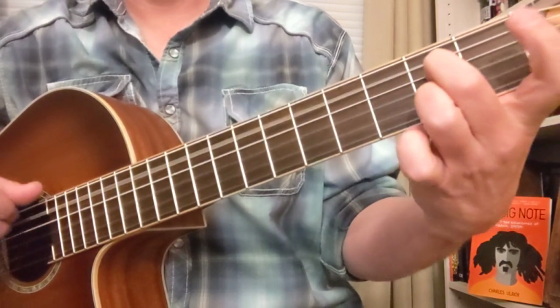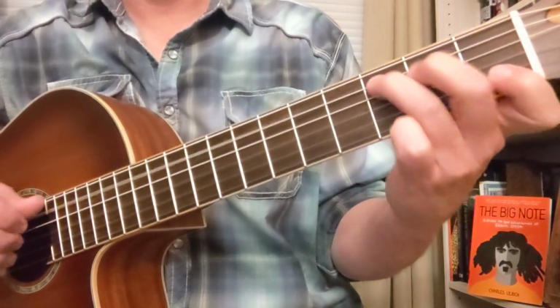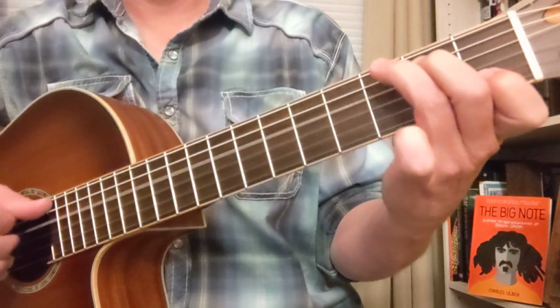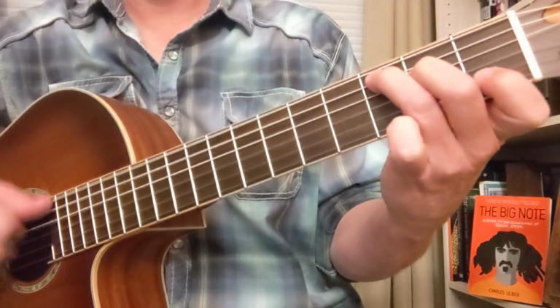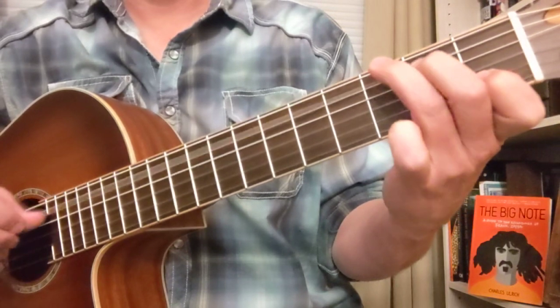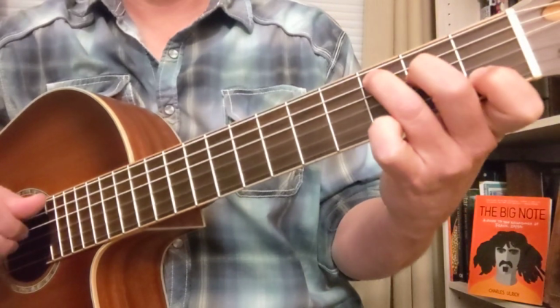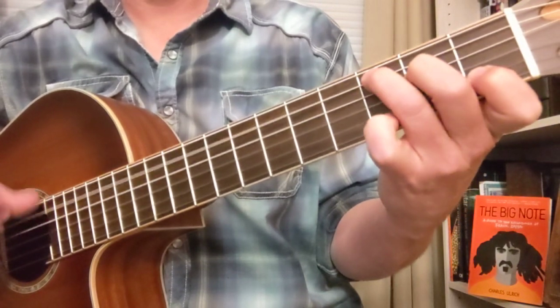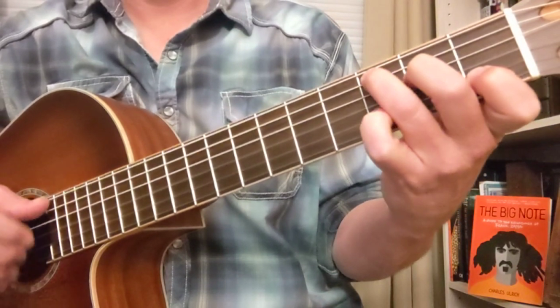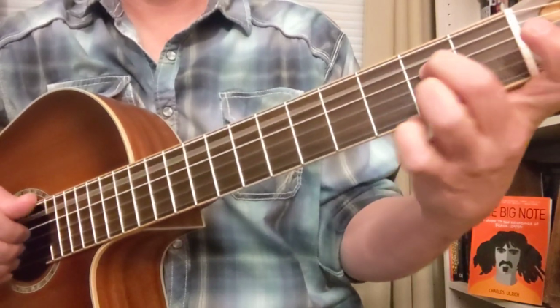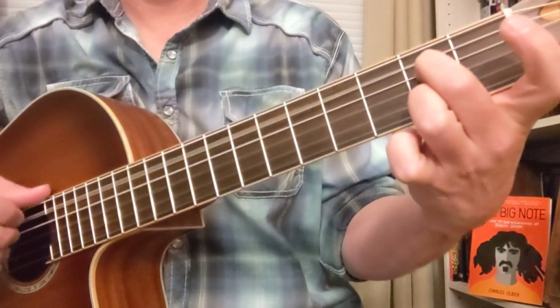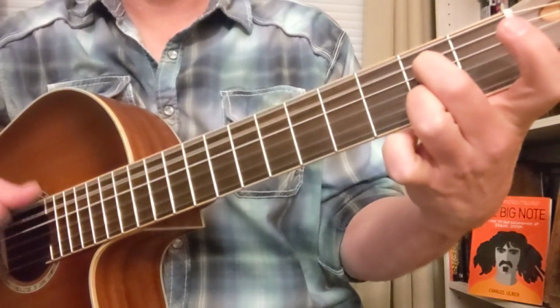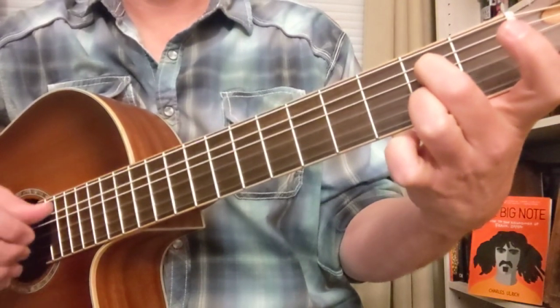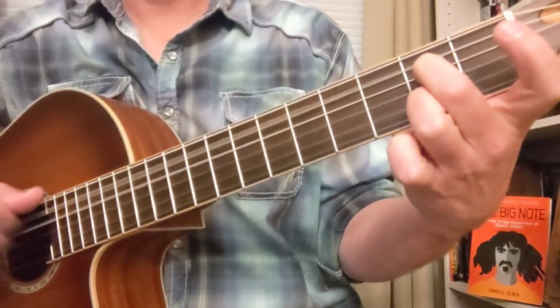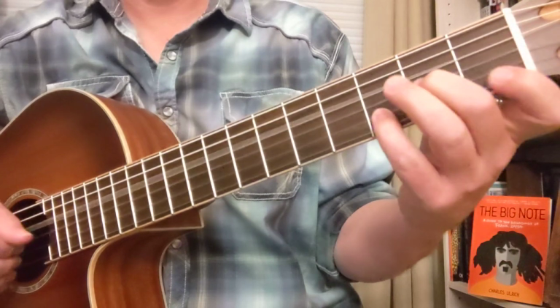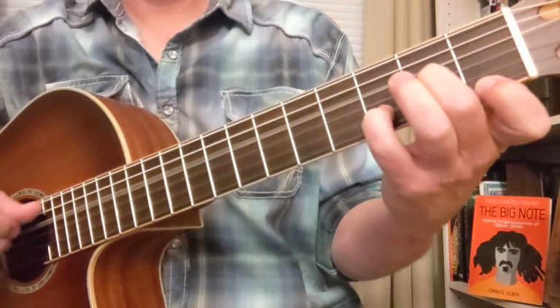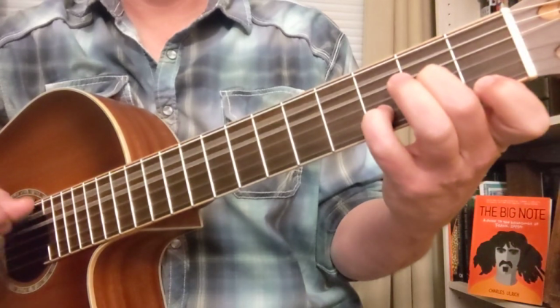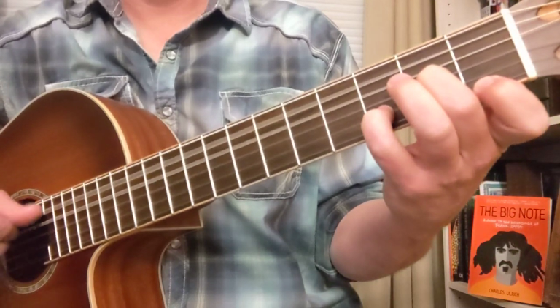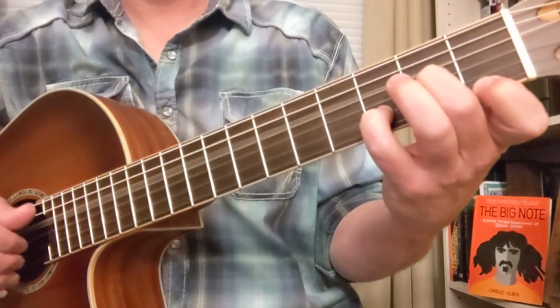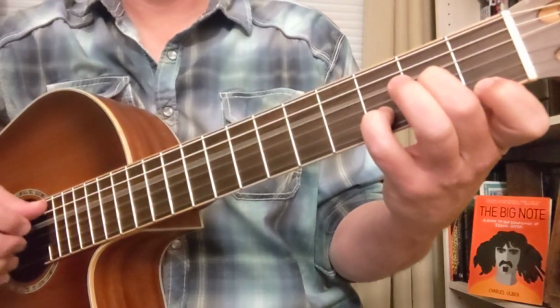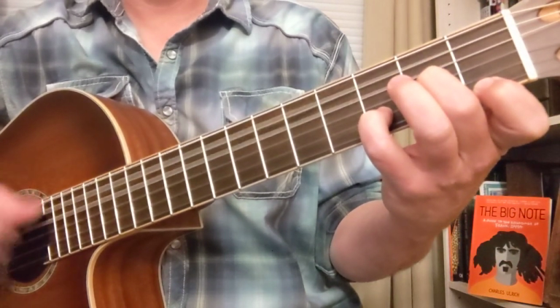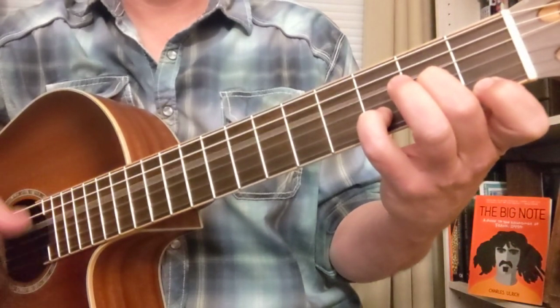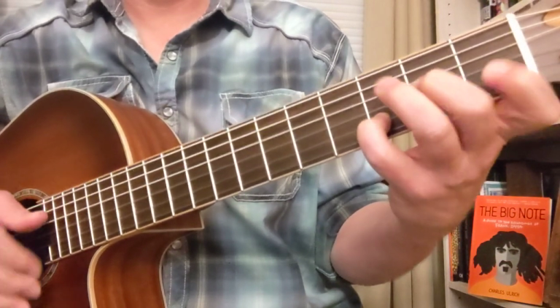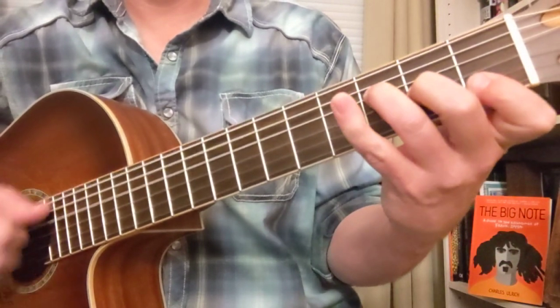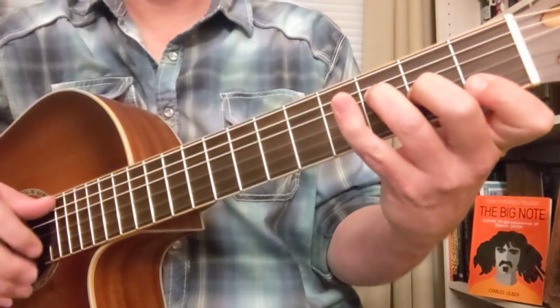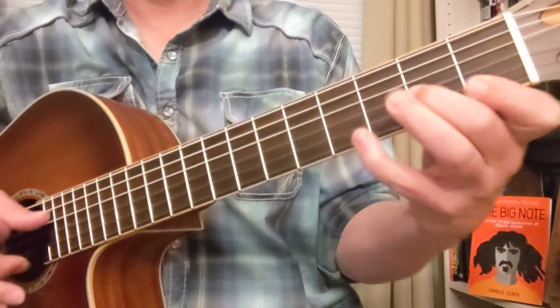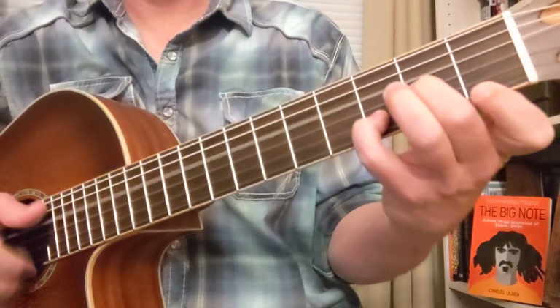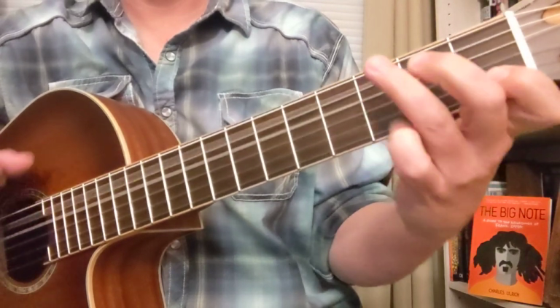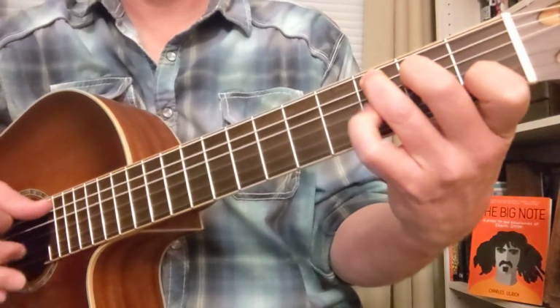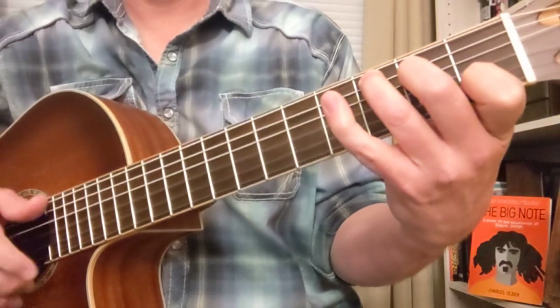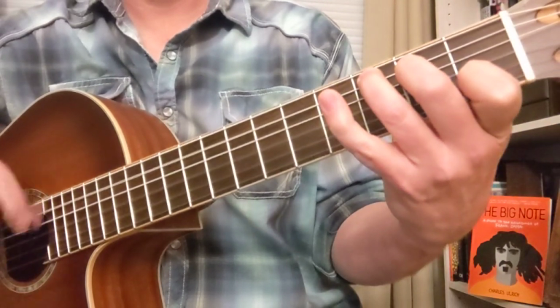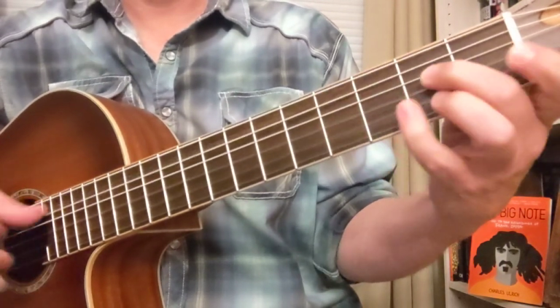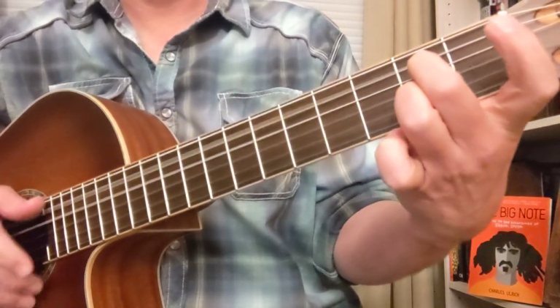Get the lyrics really sweet. Guitar solo.